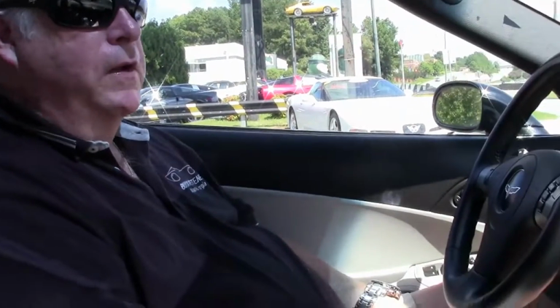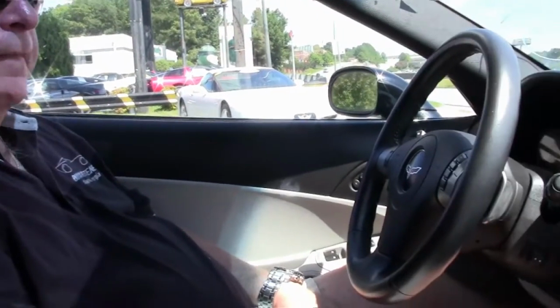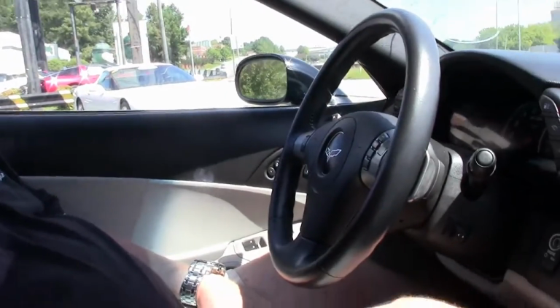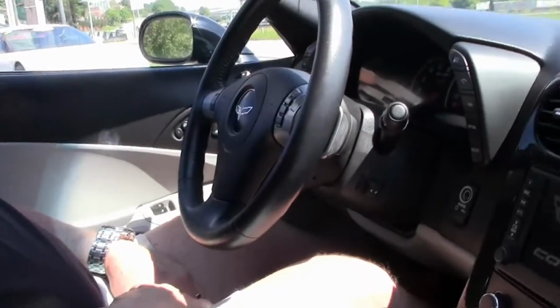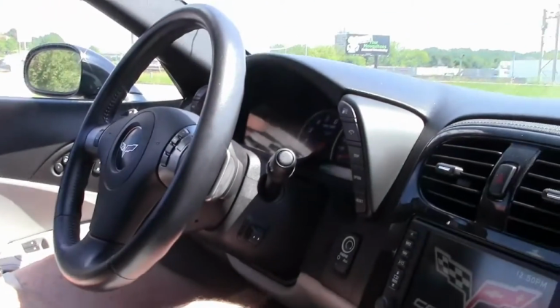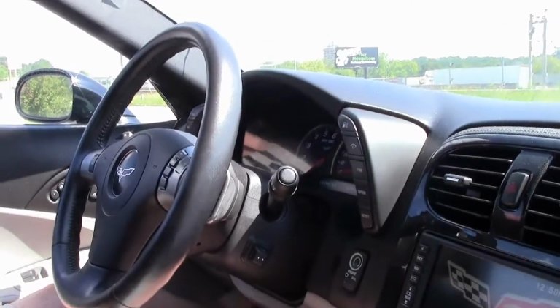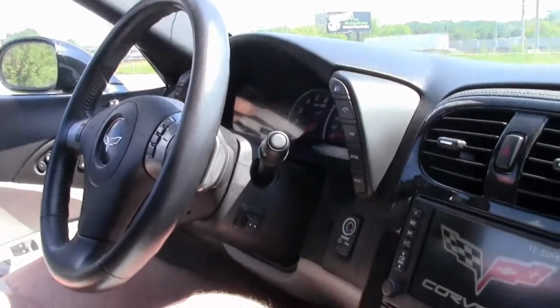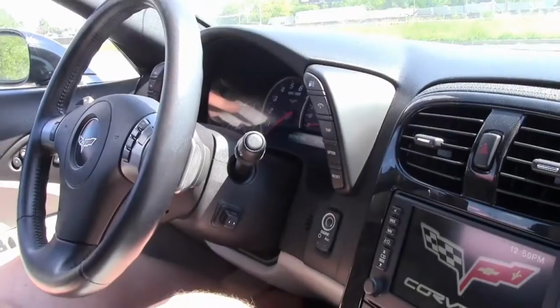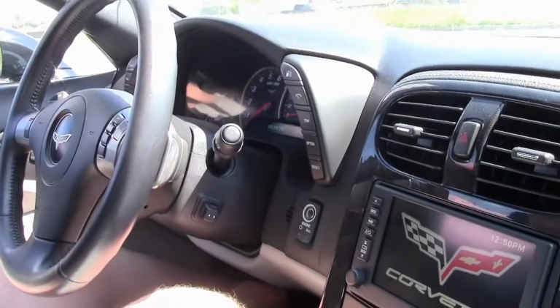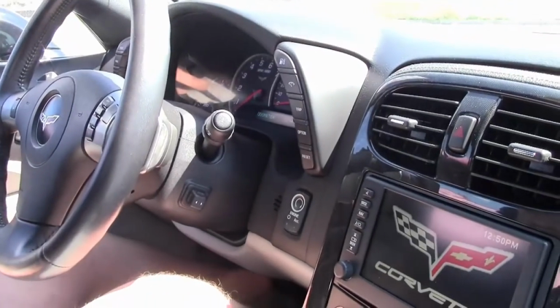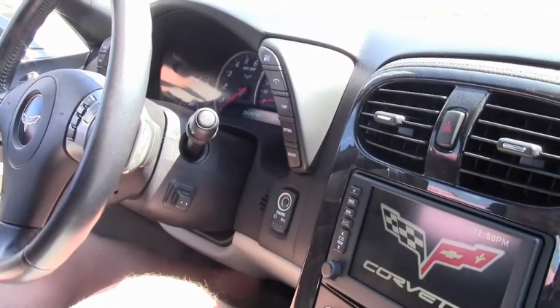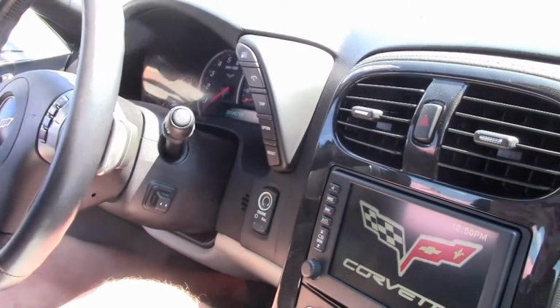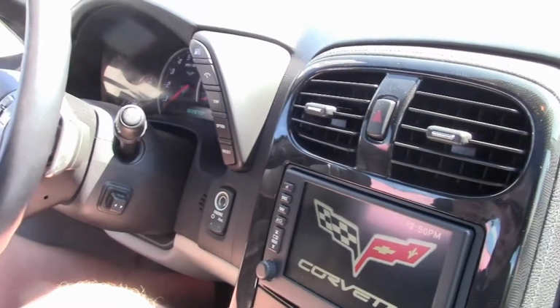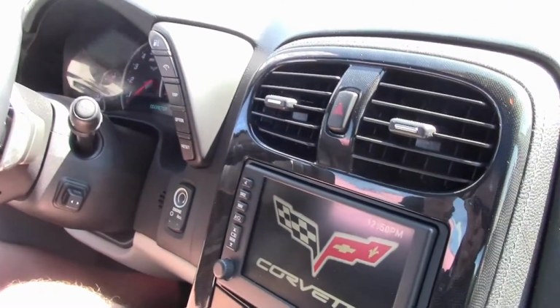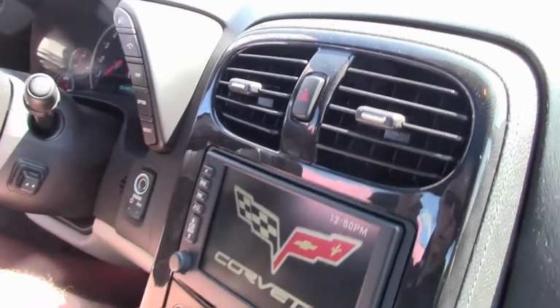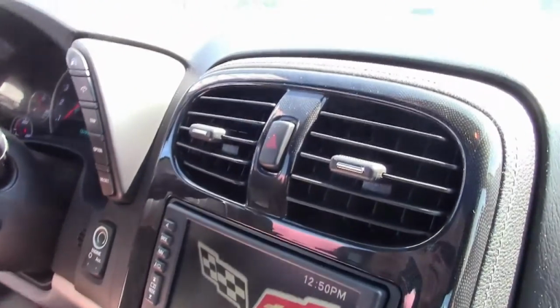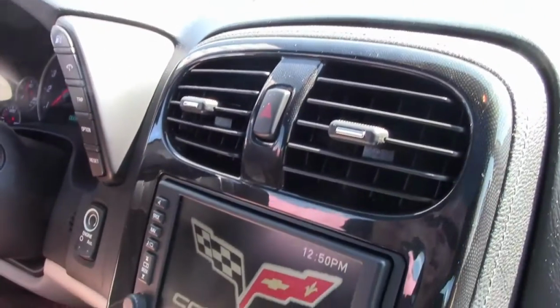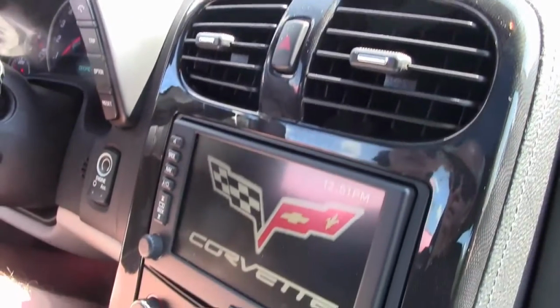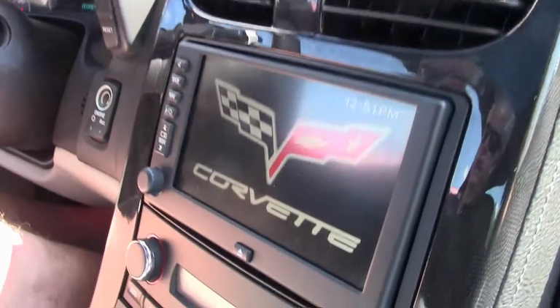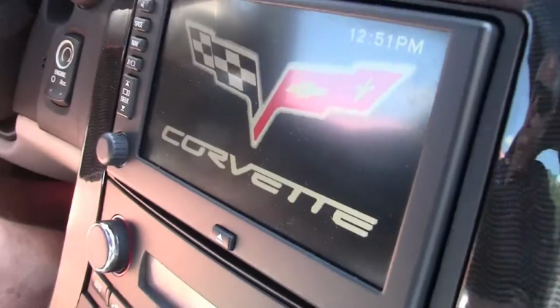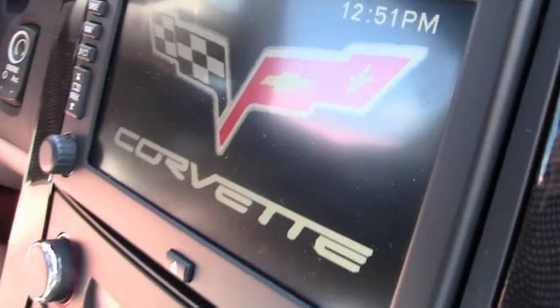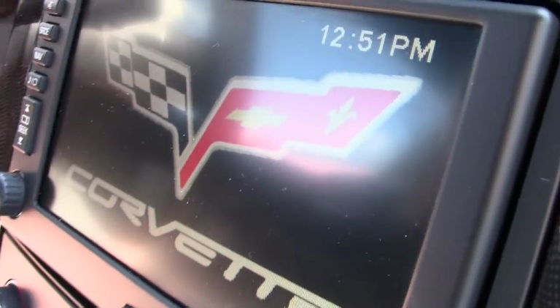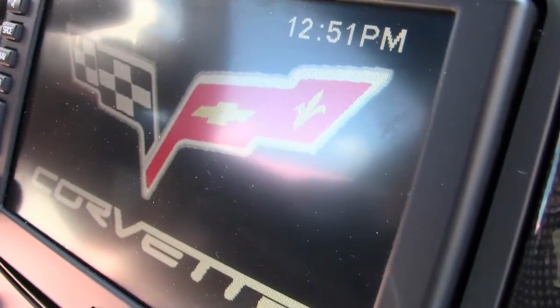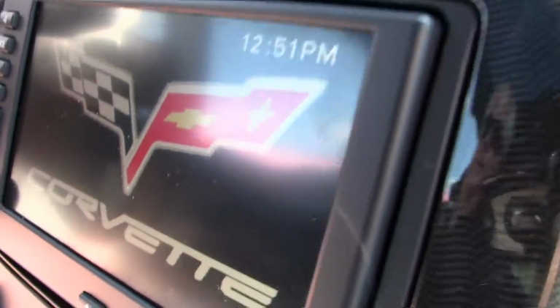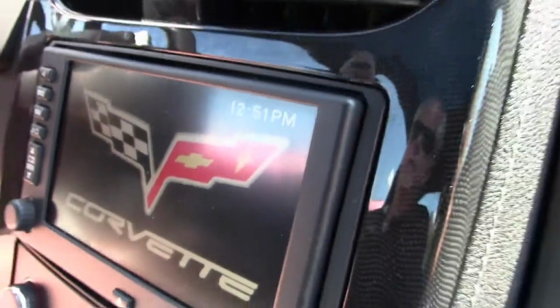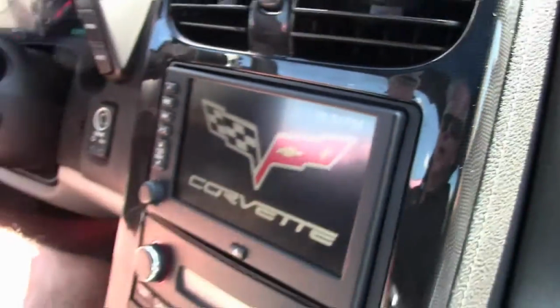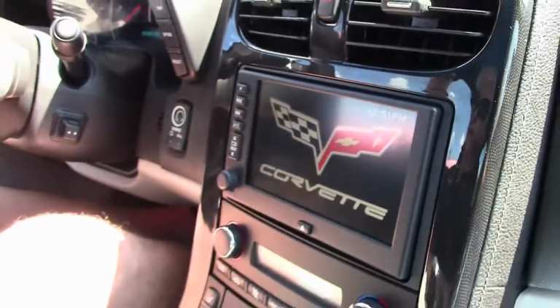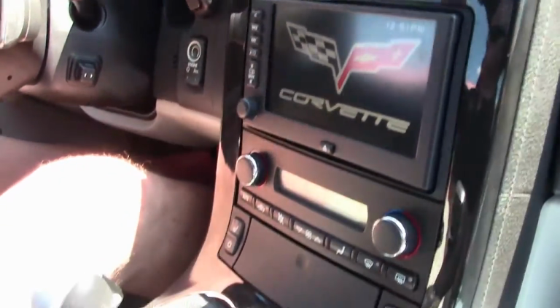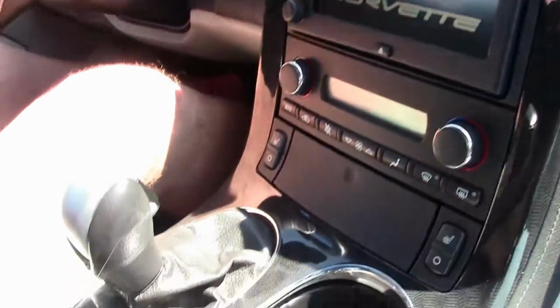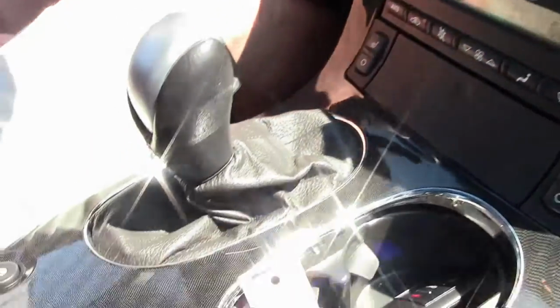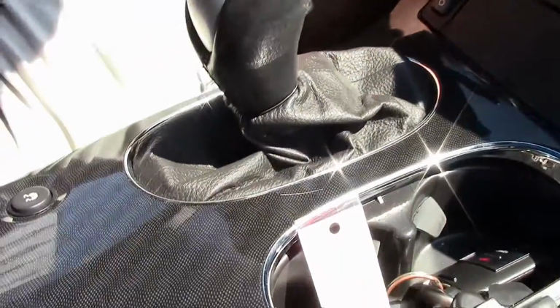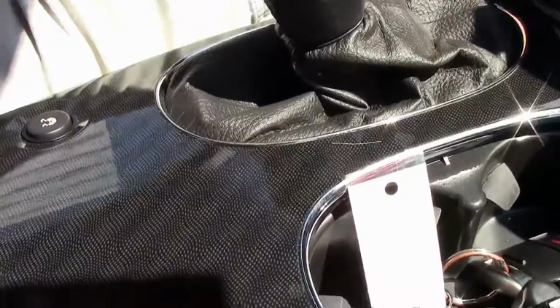Creature comforts, nav, six-speed automatic, paddle shifters — the list goes on and on. Stitch, as you can see, carbon fiber center console. Very nice car.